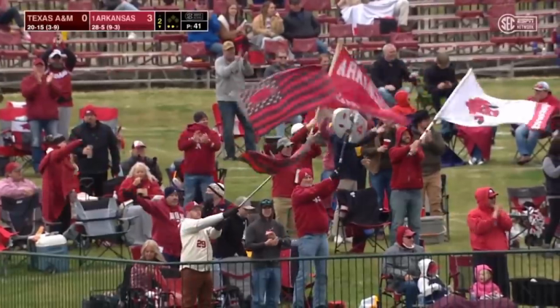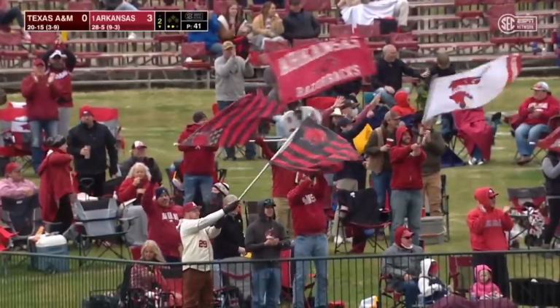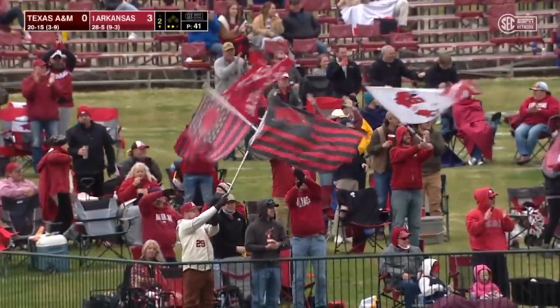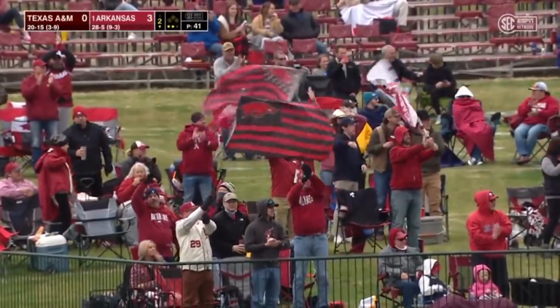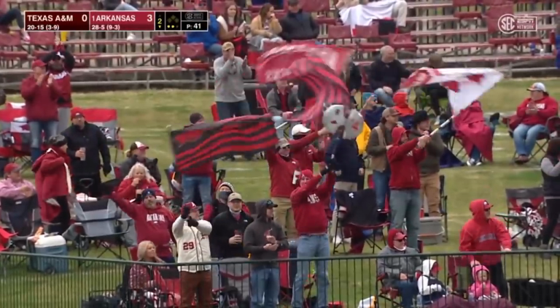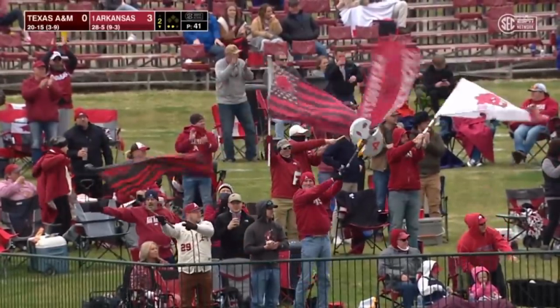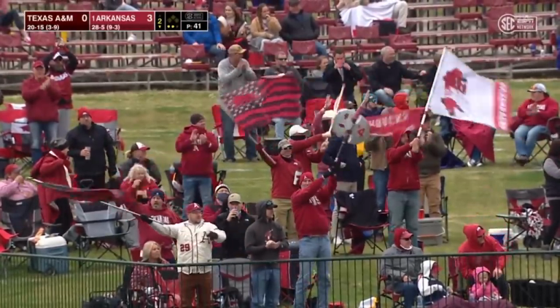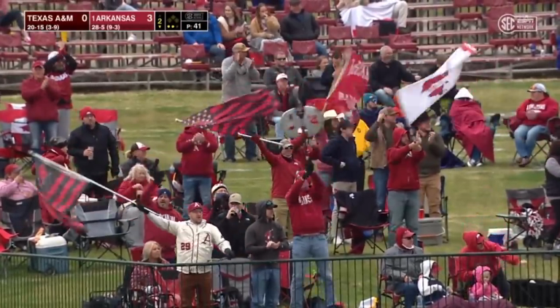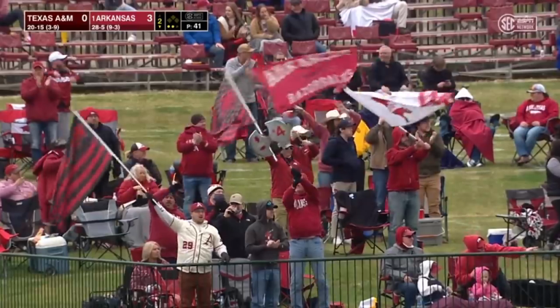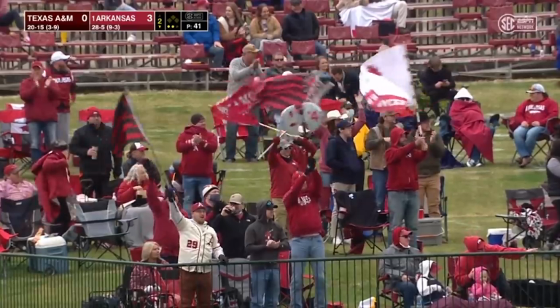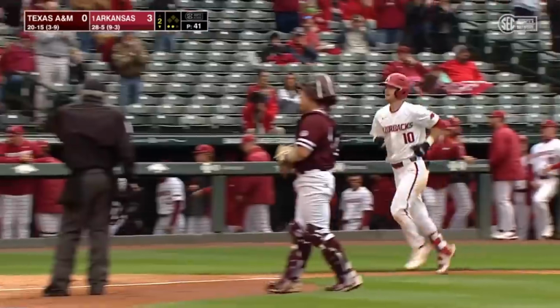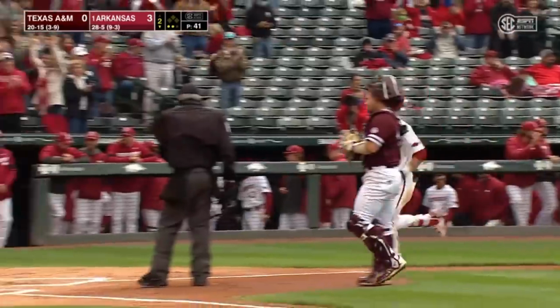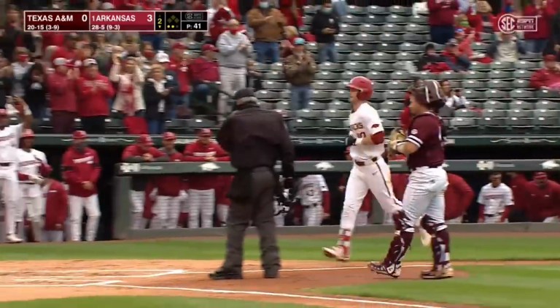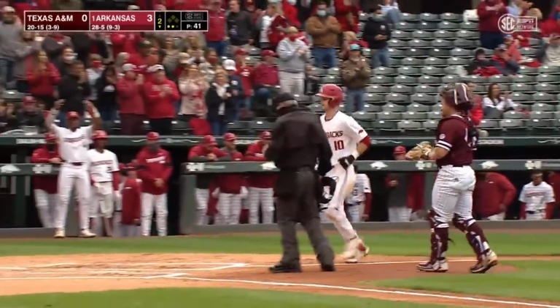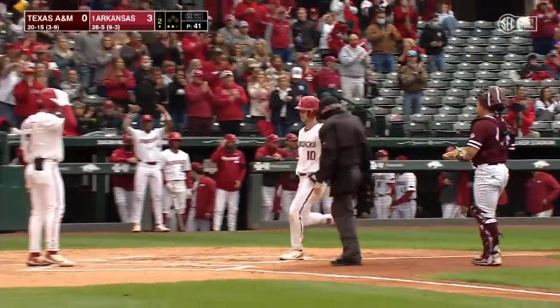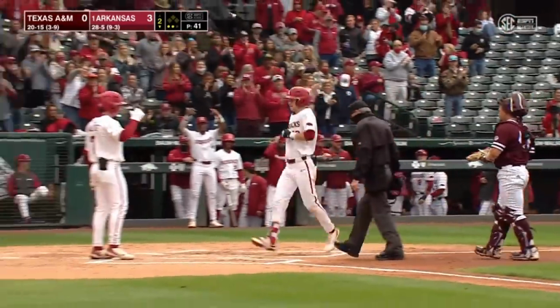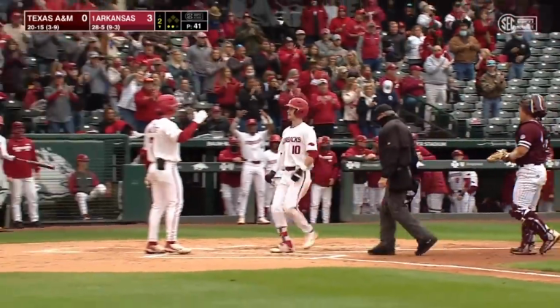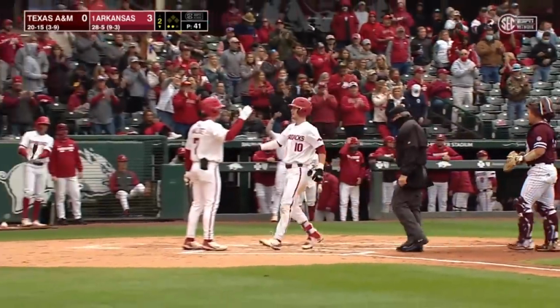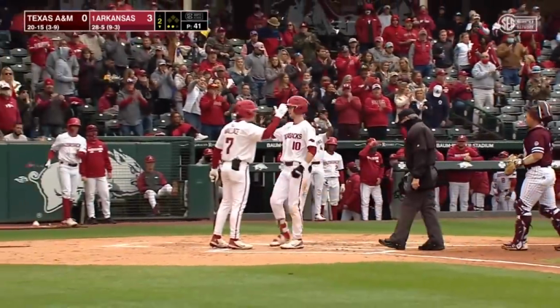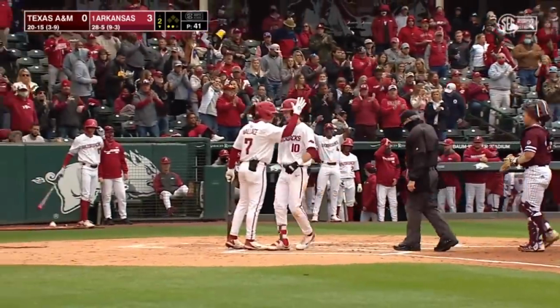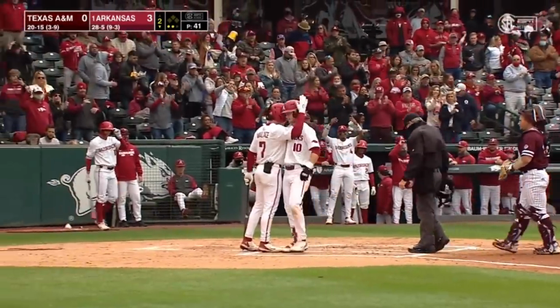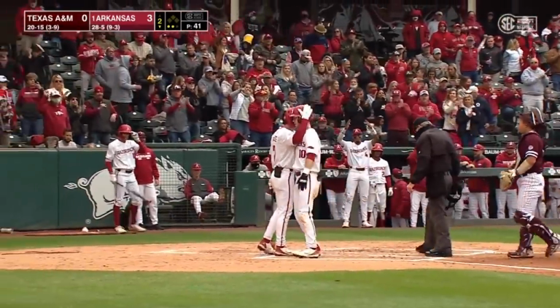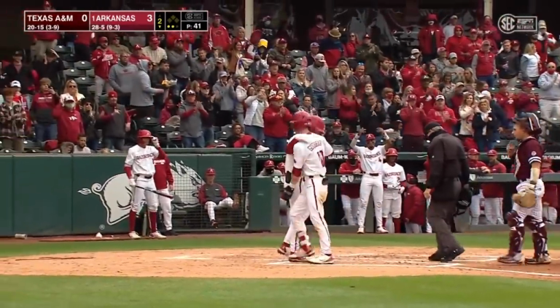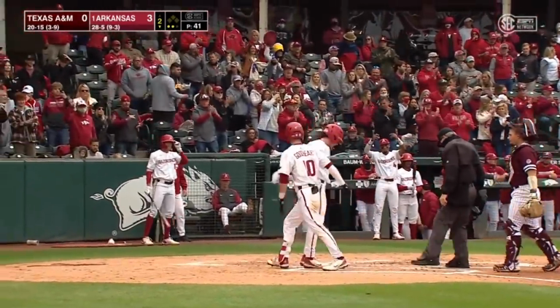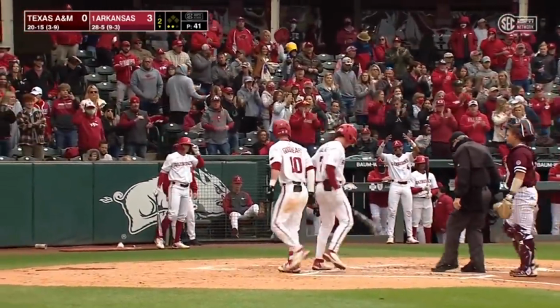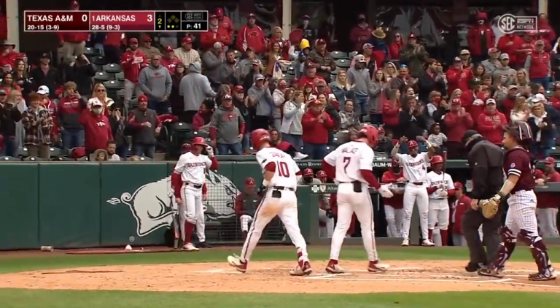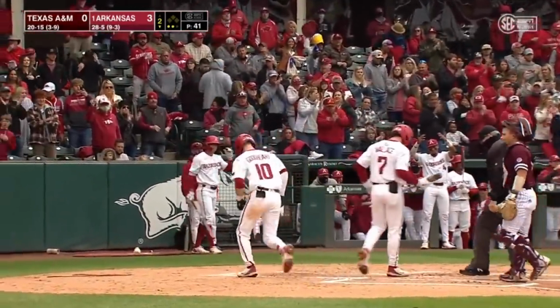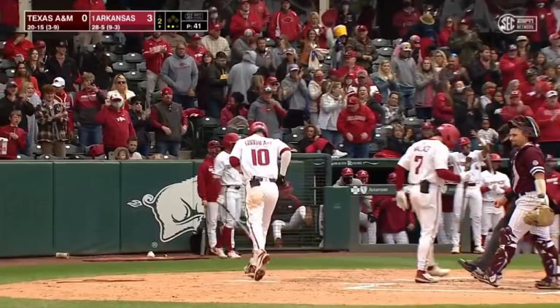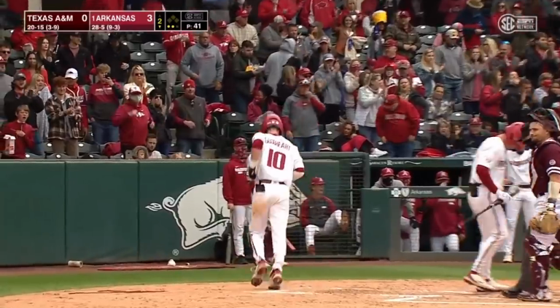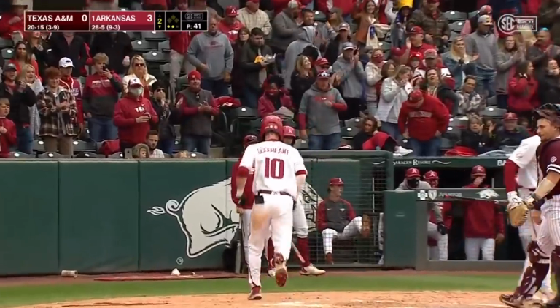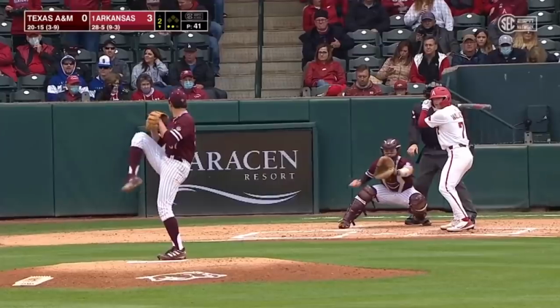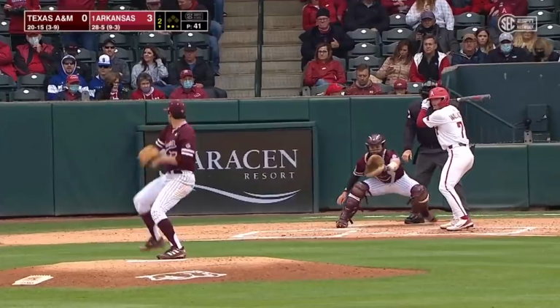How about that? Two home runs, including a grand slam Wednesday. He's added another long ball — two home runs. And the Razorbacks open up a 3-0 lead.